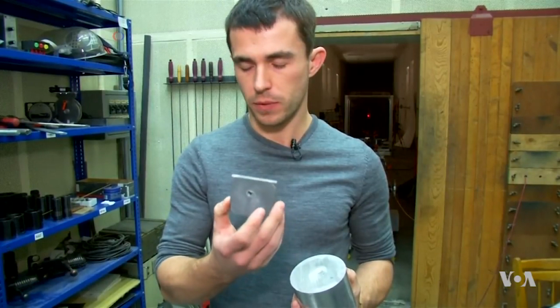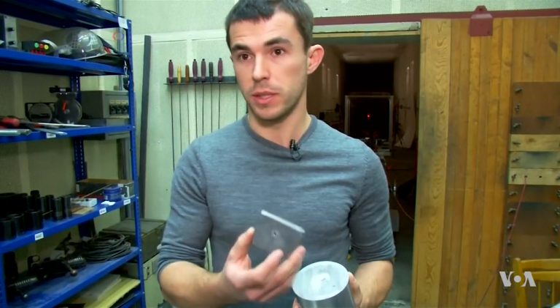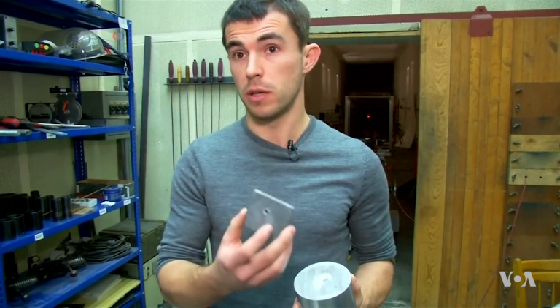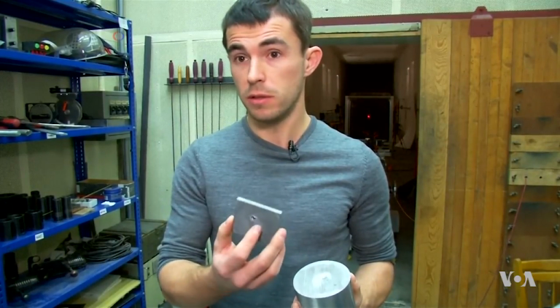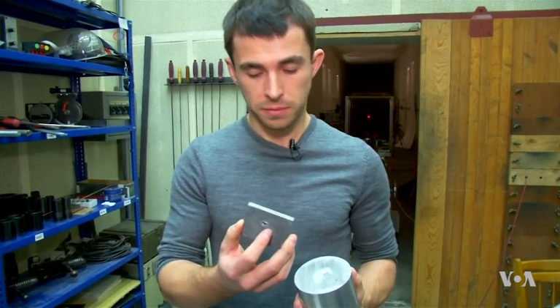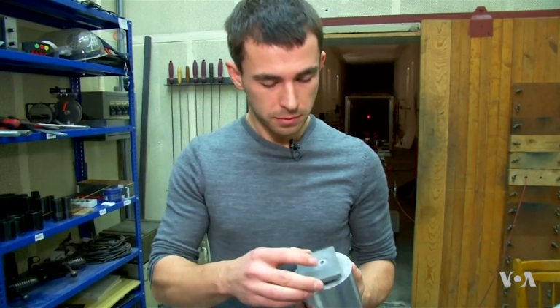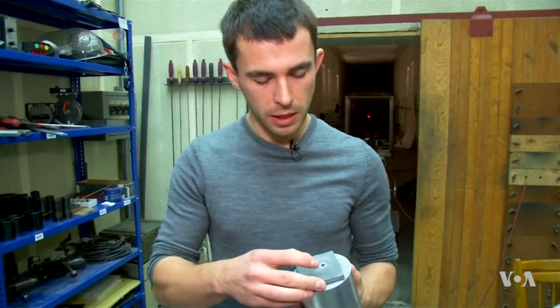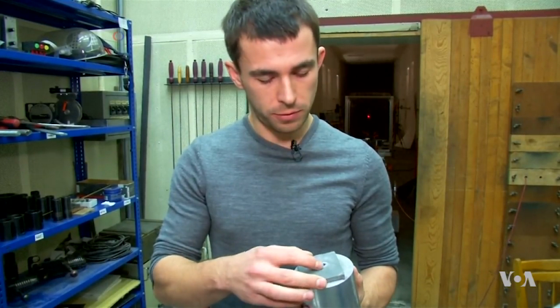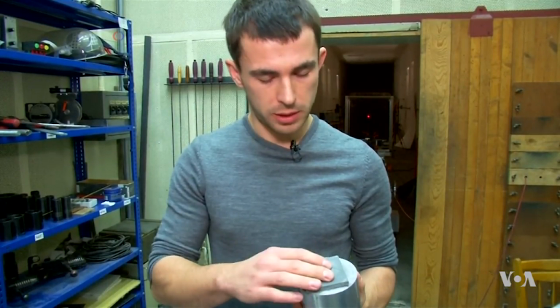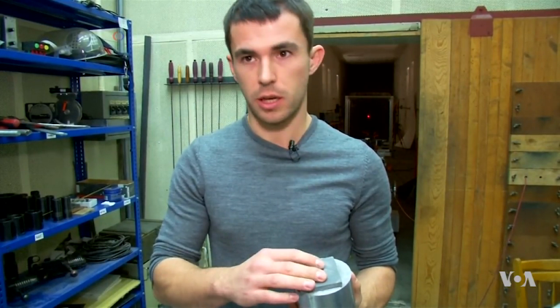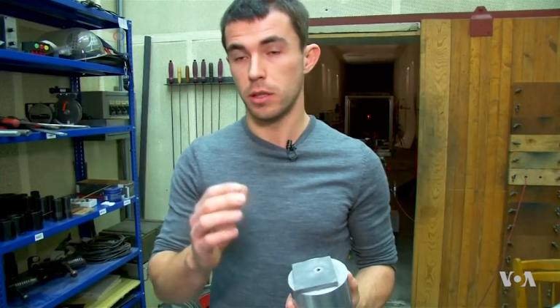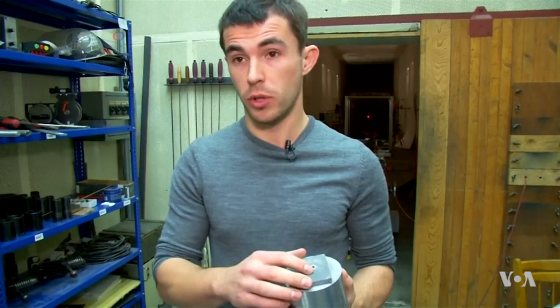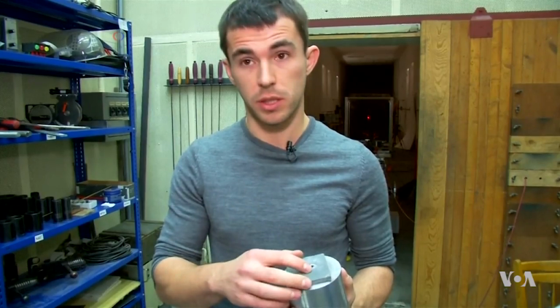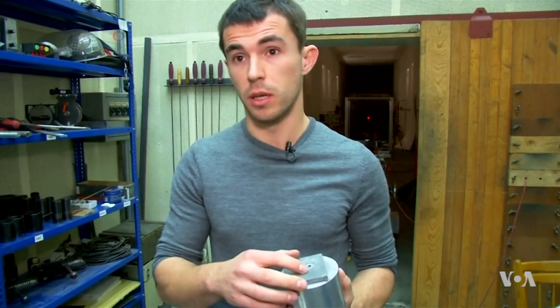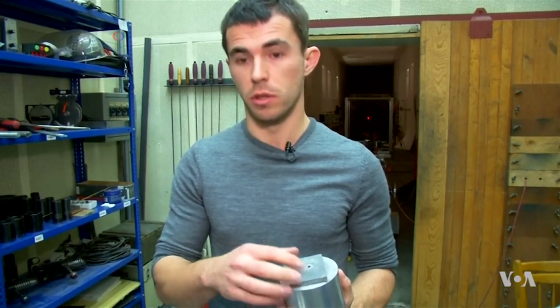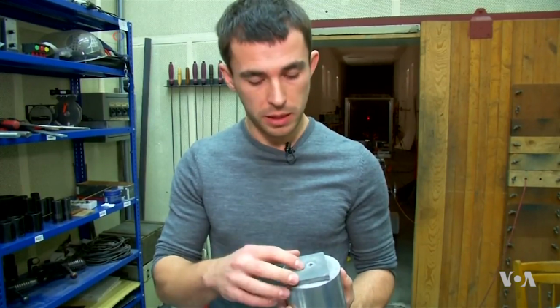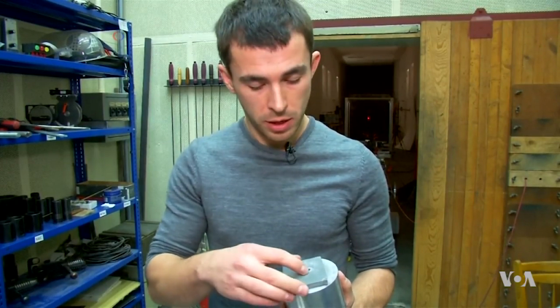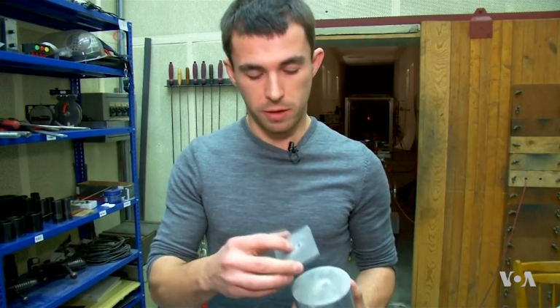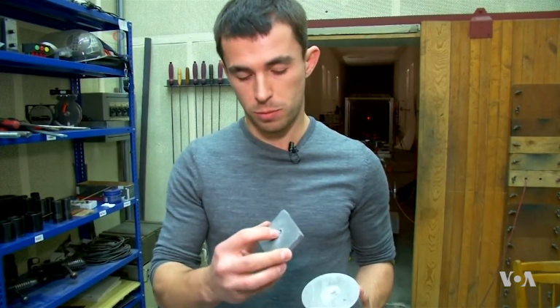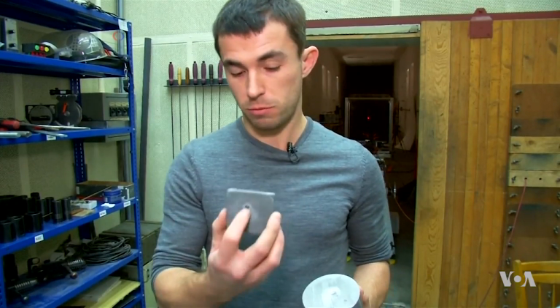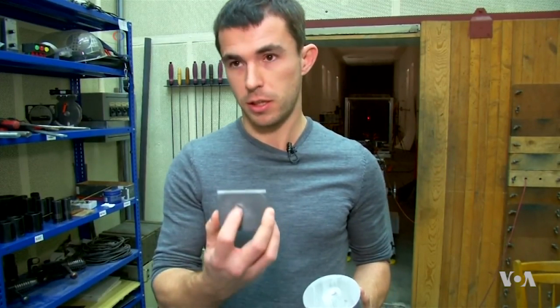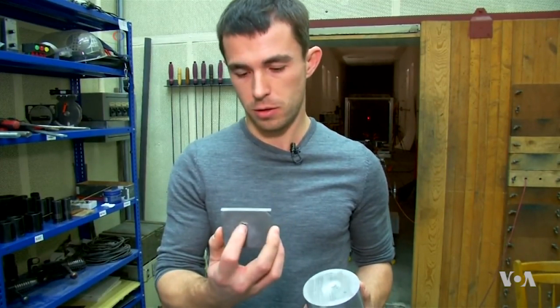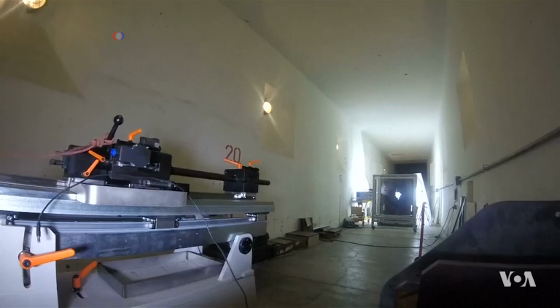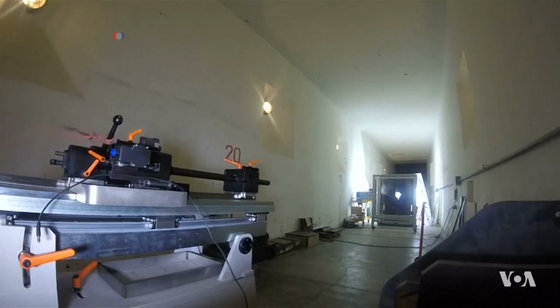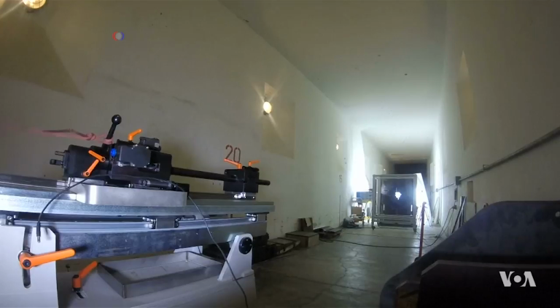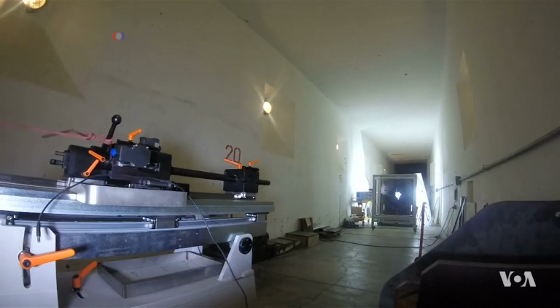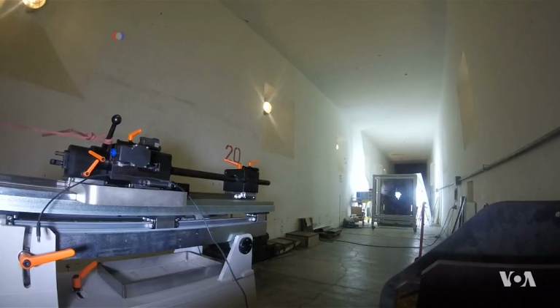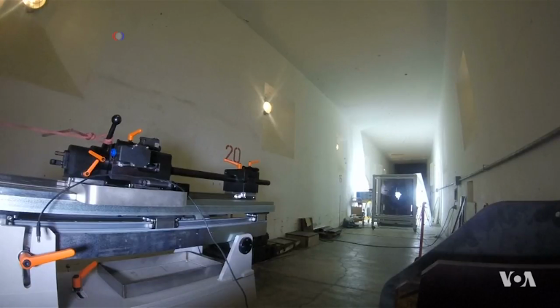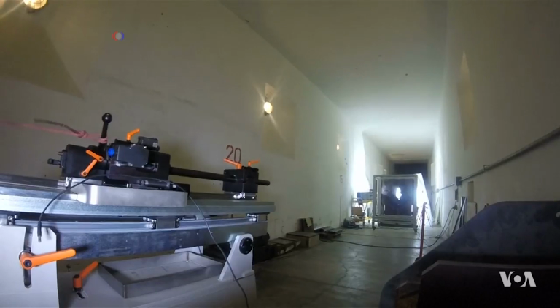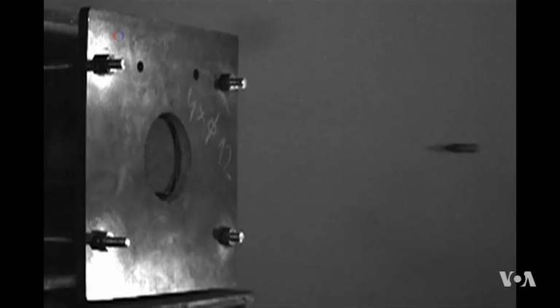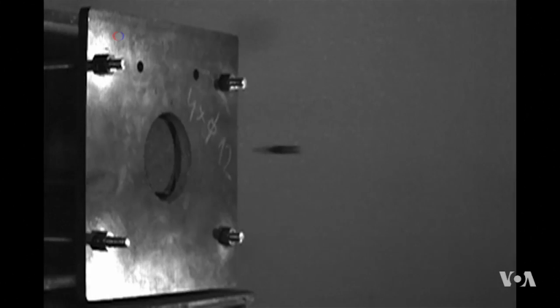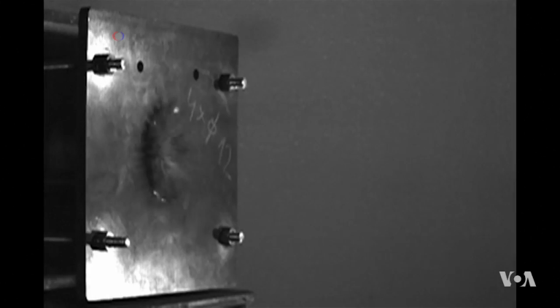This is the steel plate sample which was shot by the projectile with a hardened steel core, and you can see that the bullet punctured it — you can see through it. In comparison, the new ceramic plate is hardly touched.